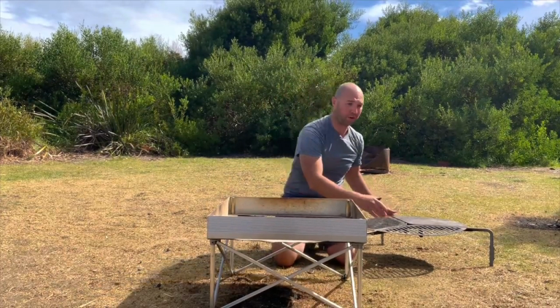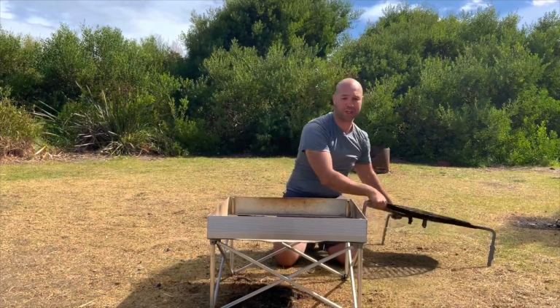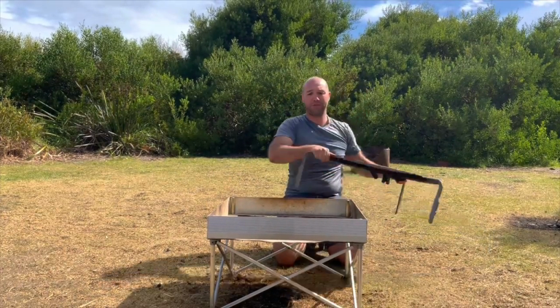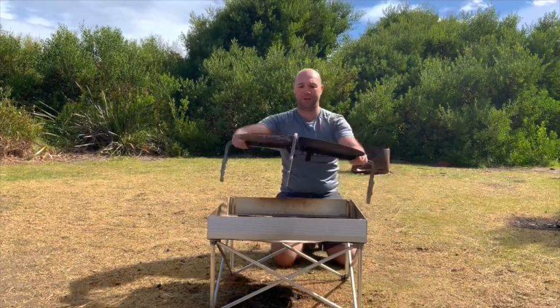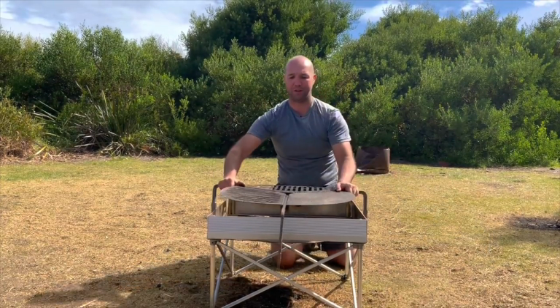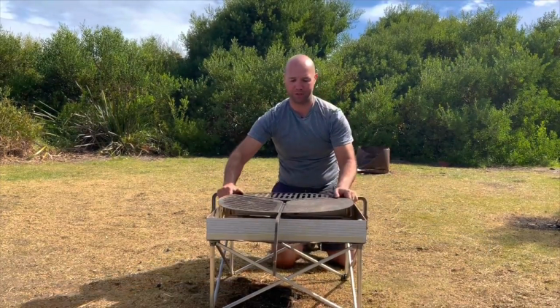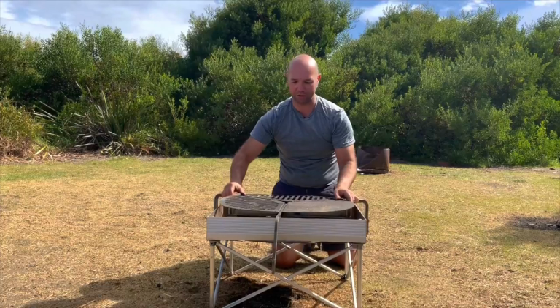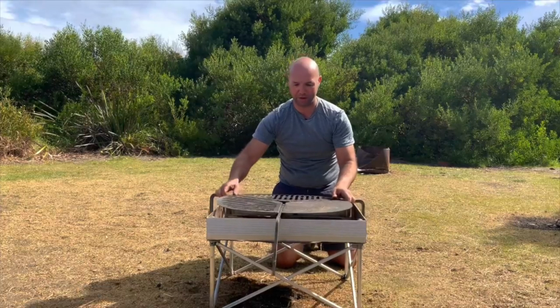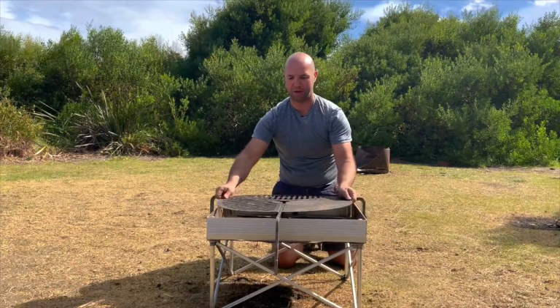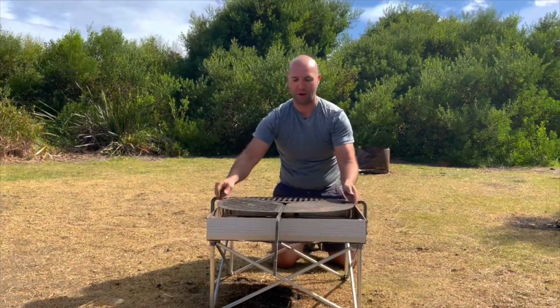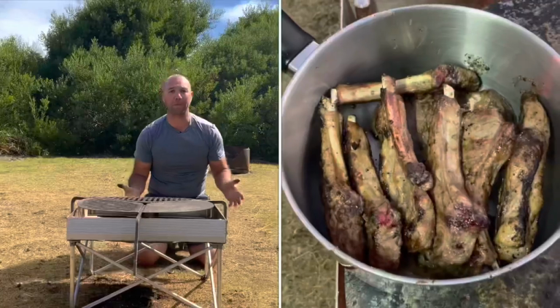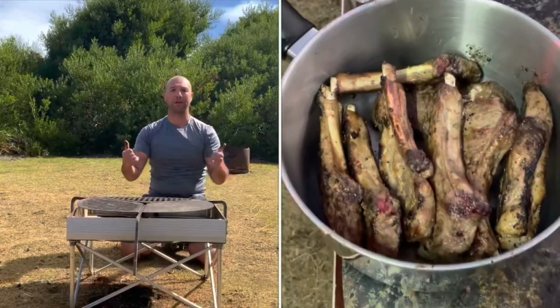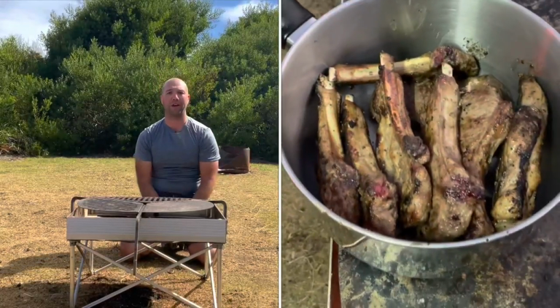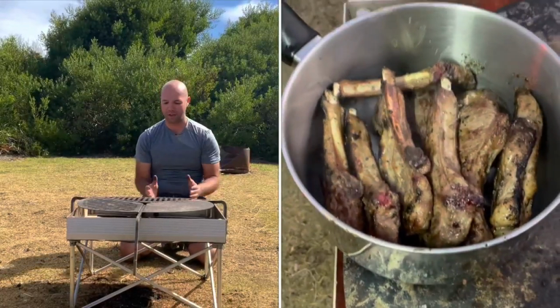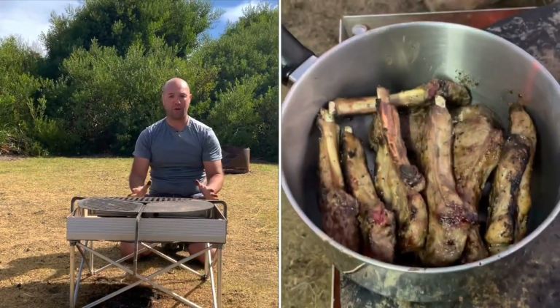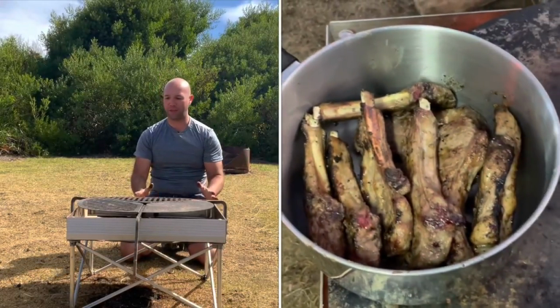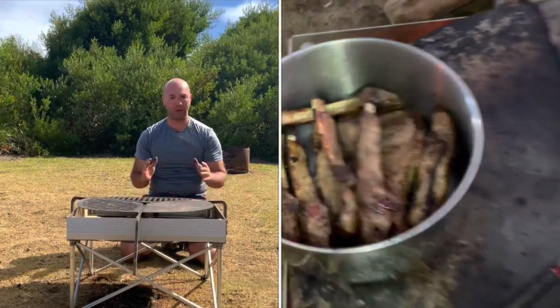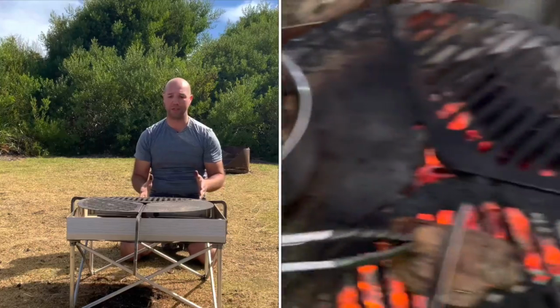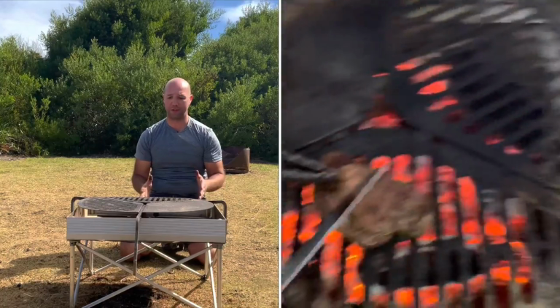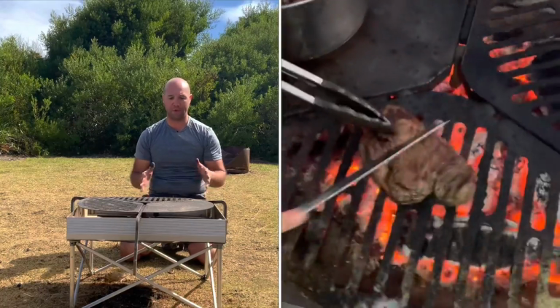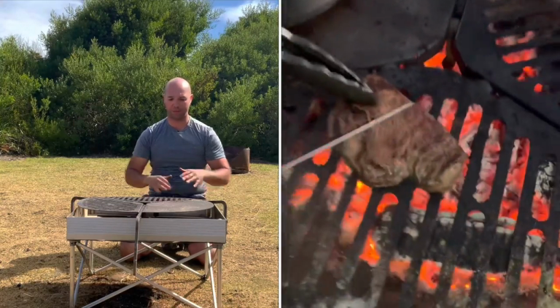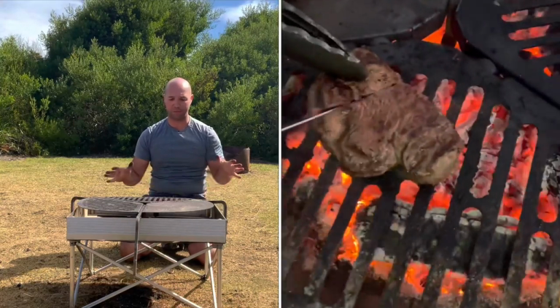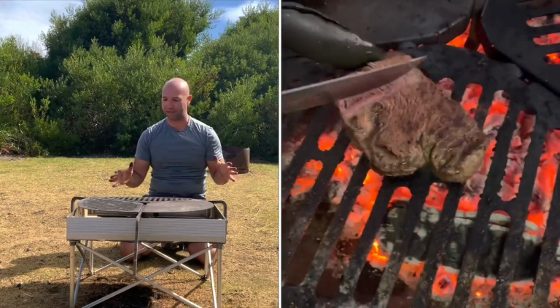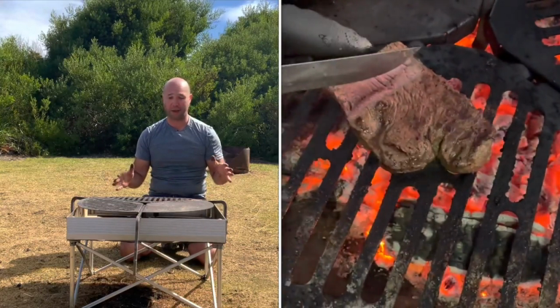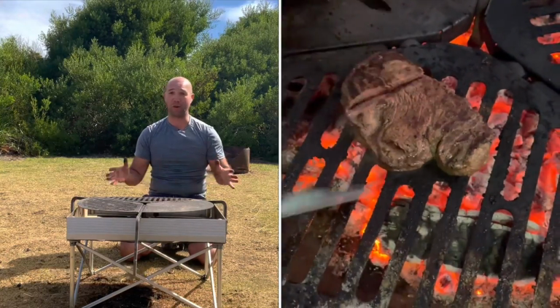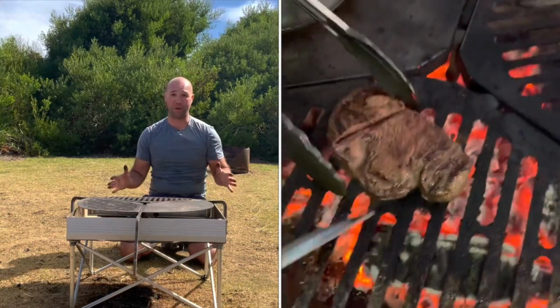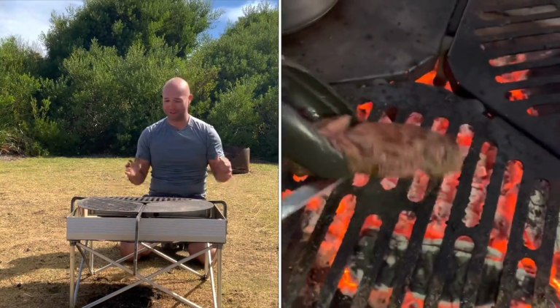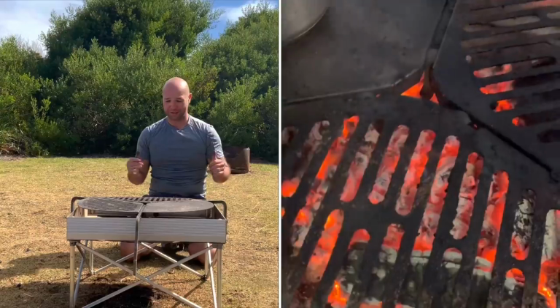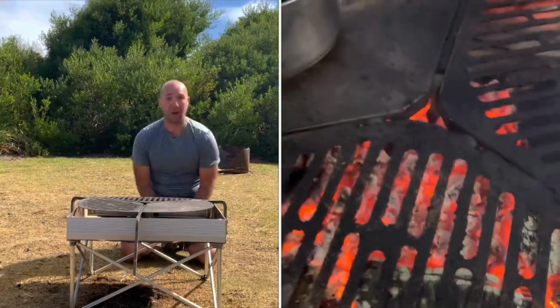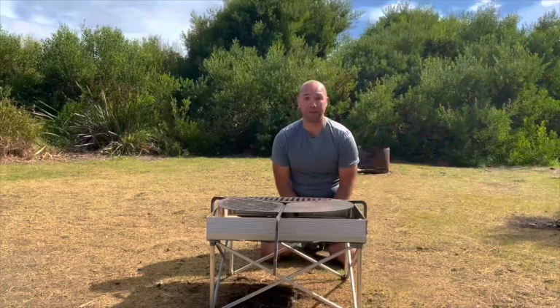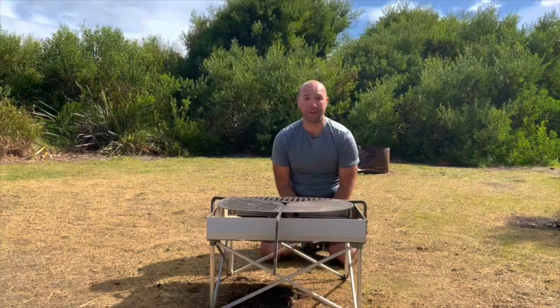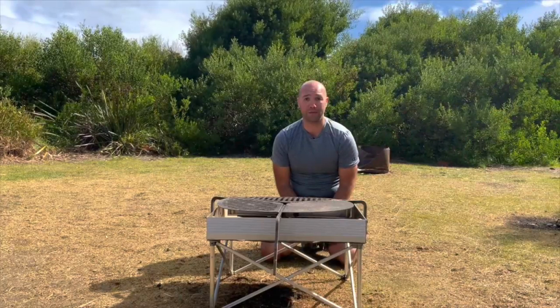Once you've got it set up, you just put your sides on and you've got your fire pit ready to go. When you want to cook, just get your grill, get your coals going, and put it over the top — there you go. Awesome gear, really quick and easy to set up, very light and compact. I show it off to all my mates.